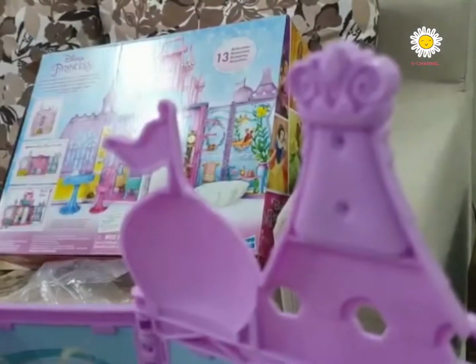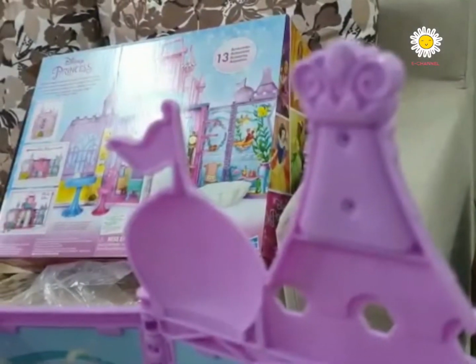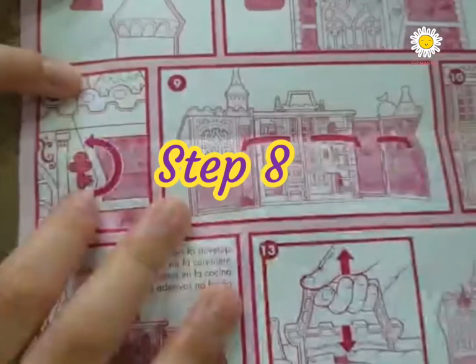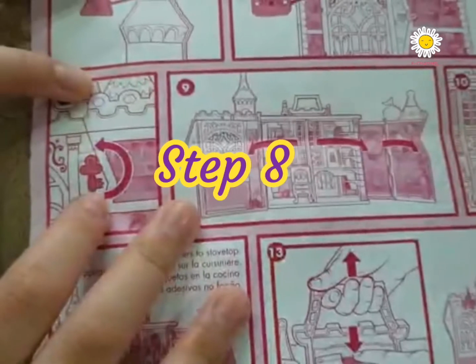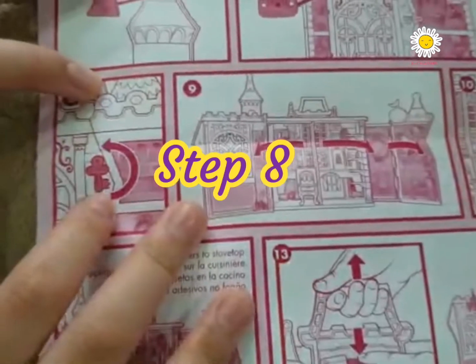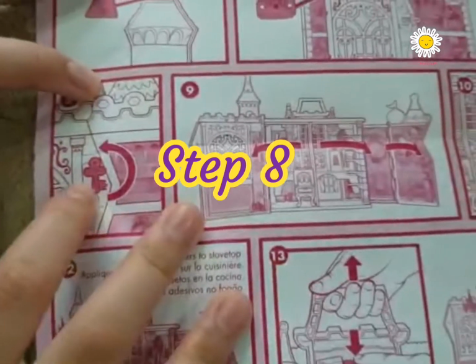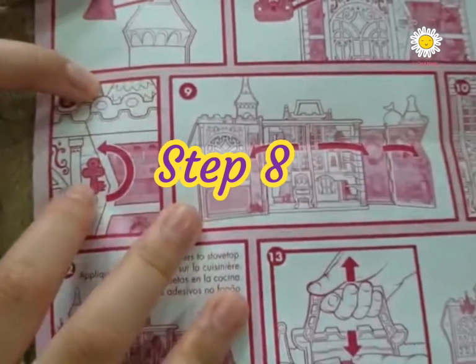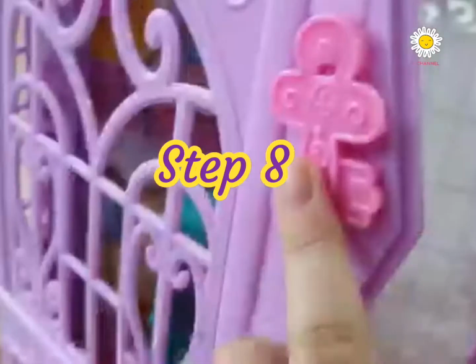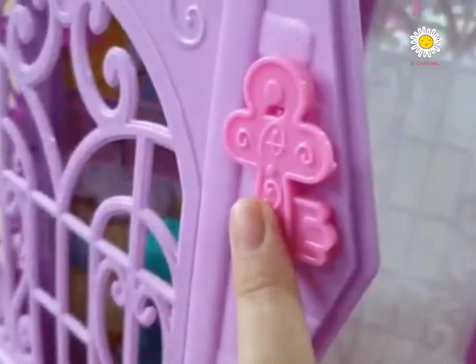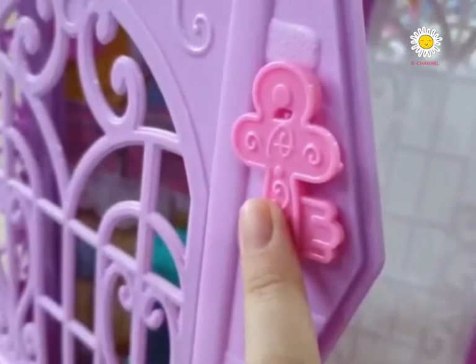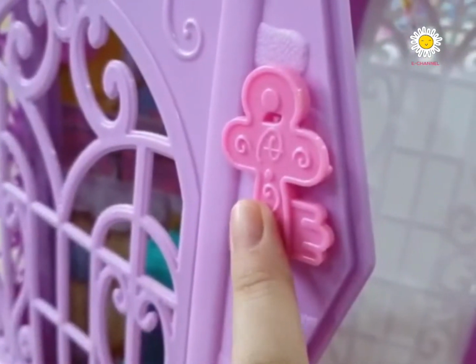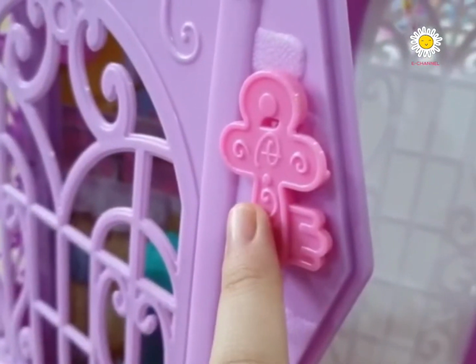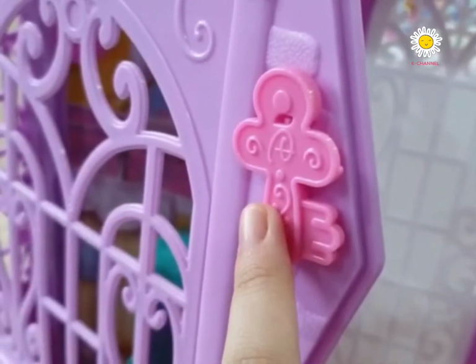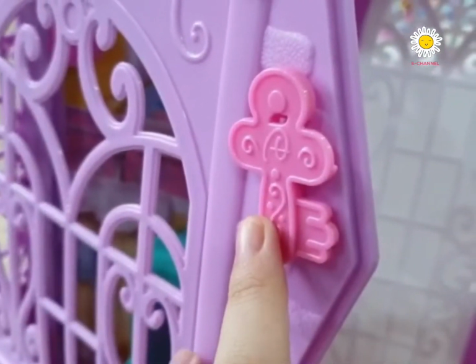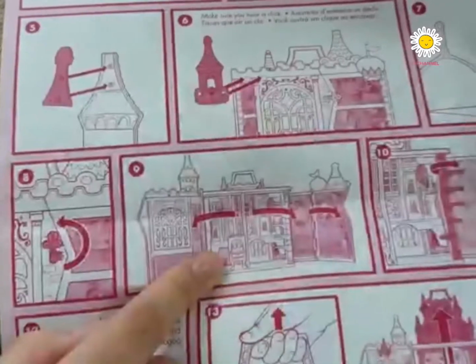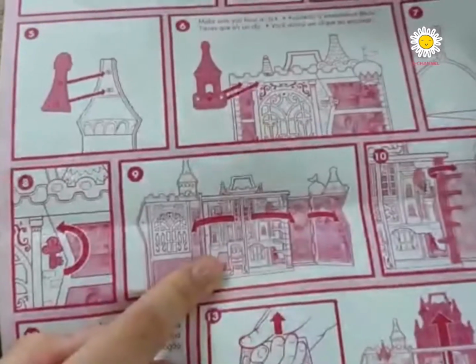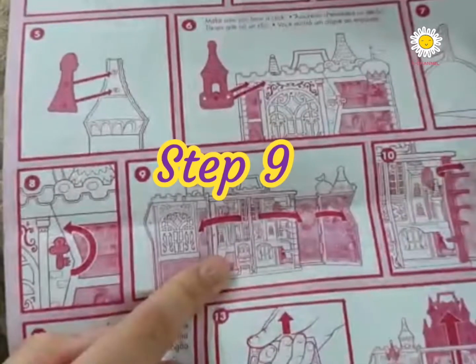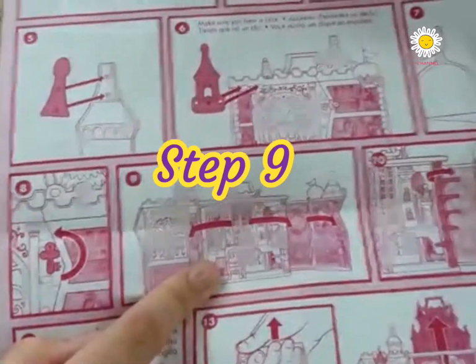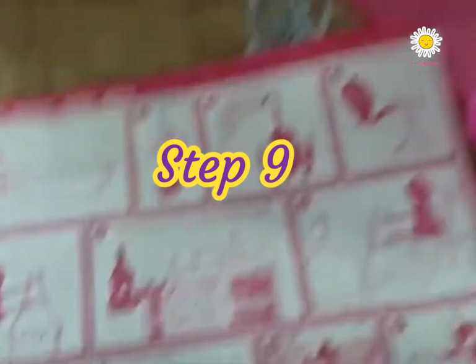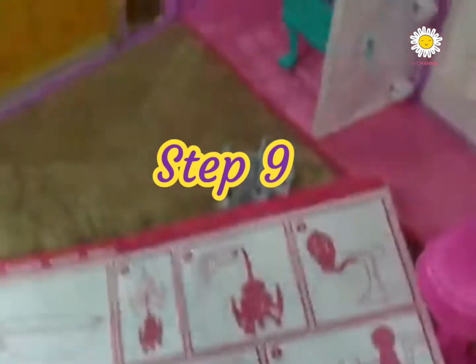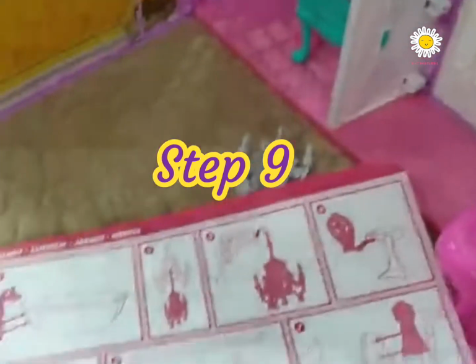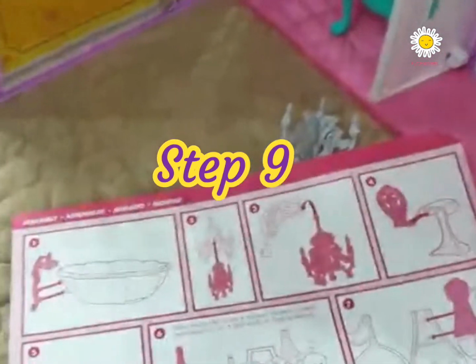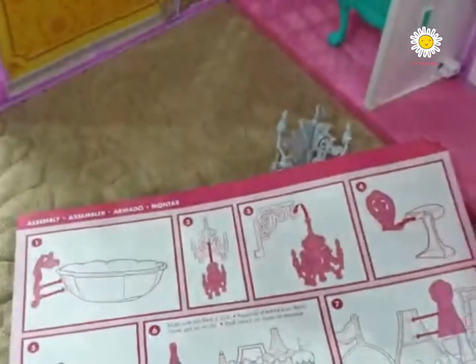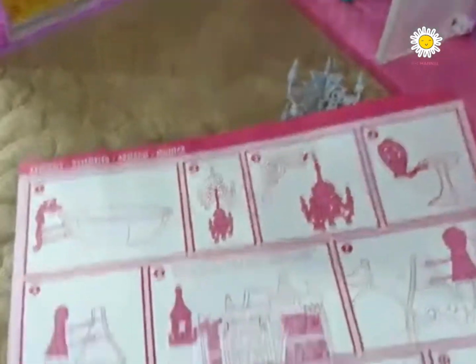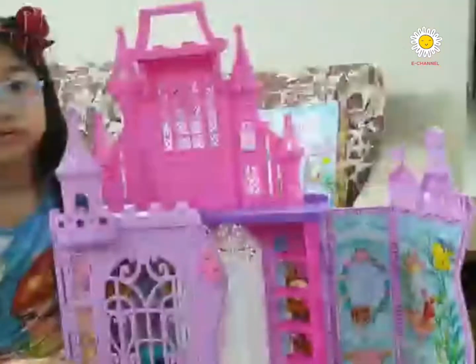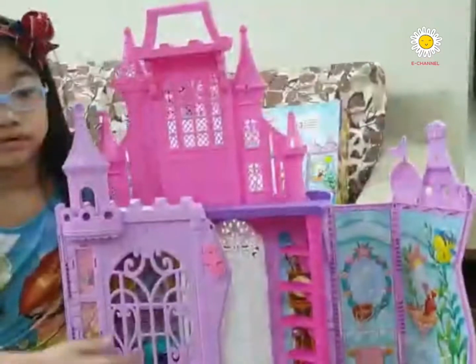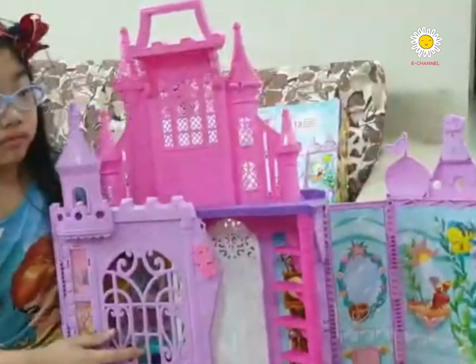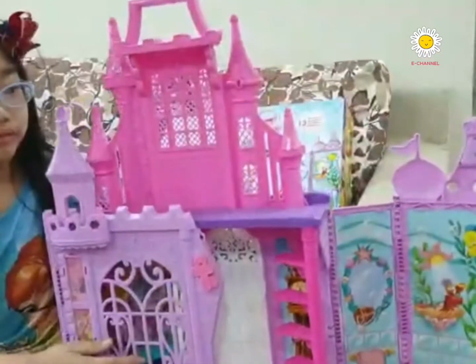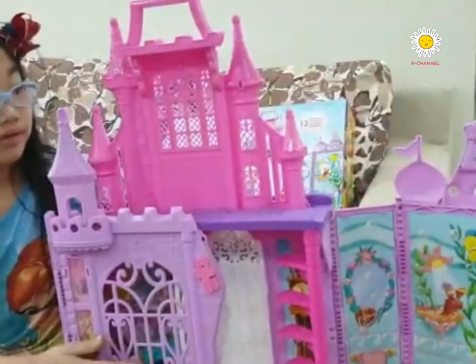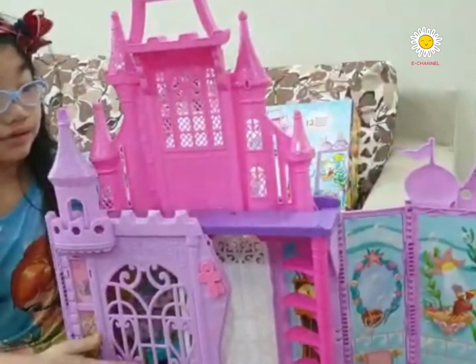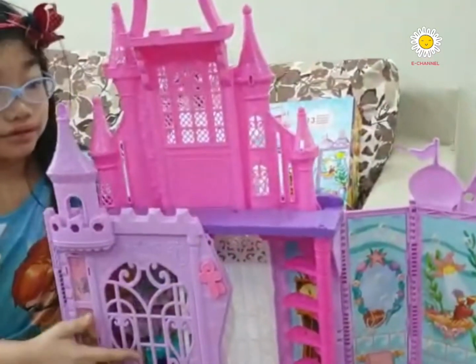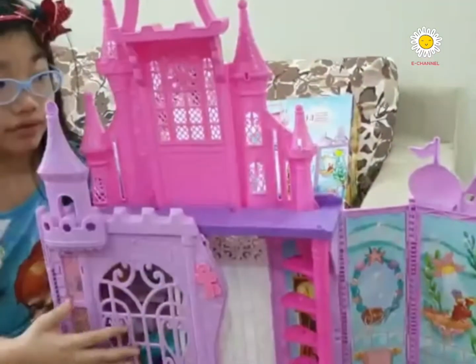Step eight, look for the magical key. Step nine, open the castle doors.